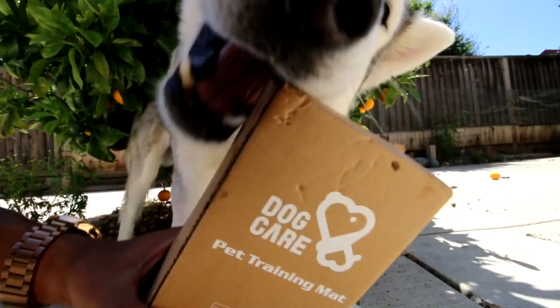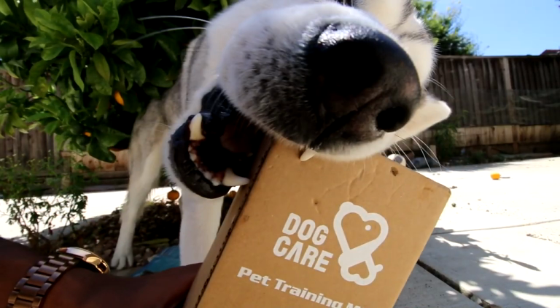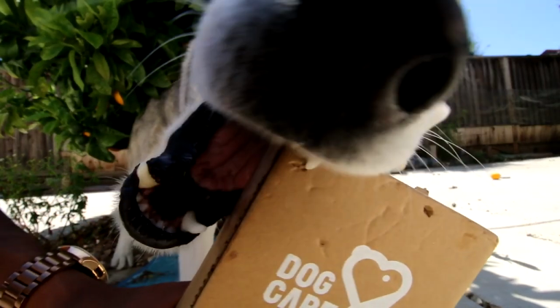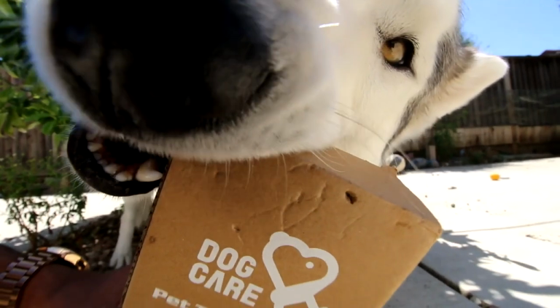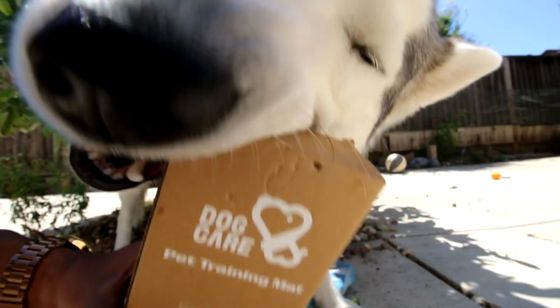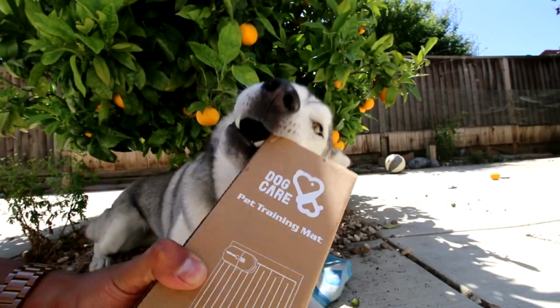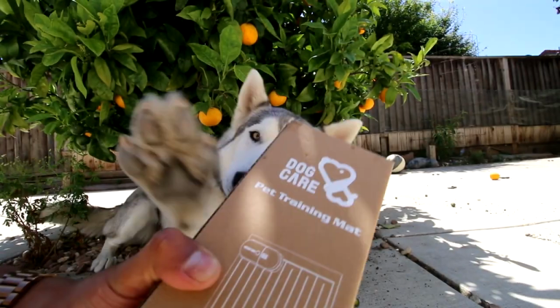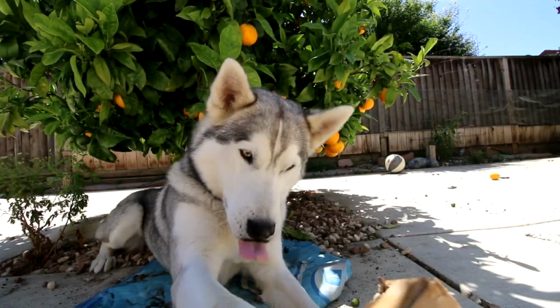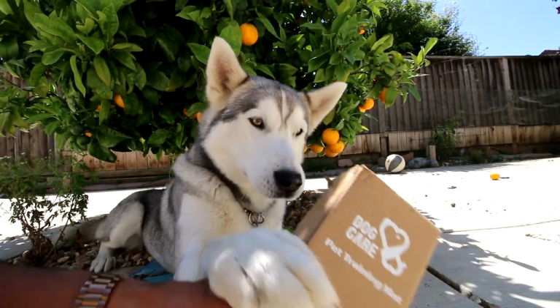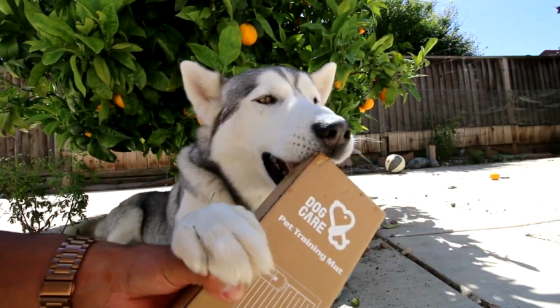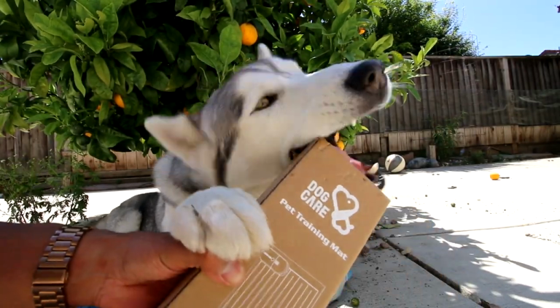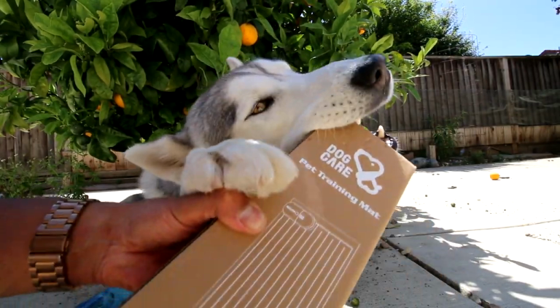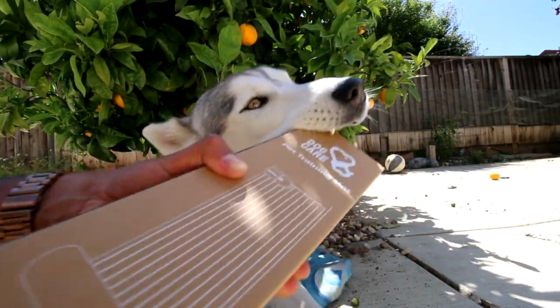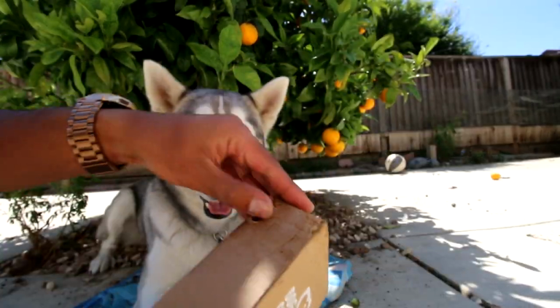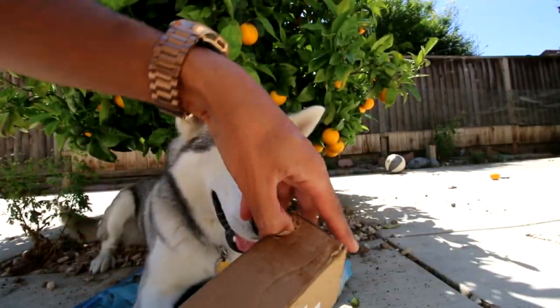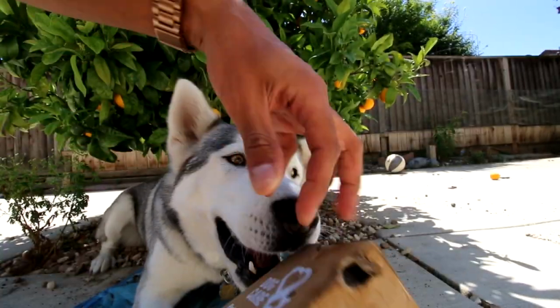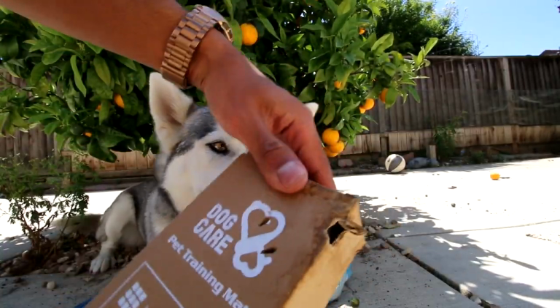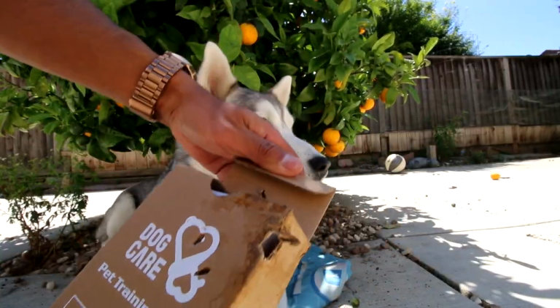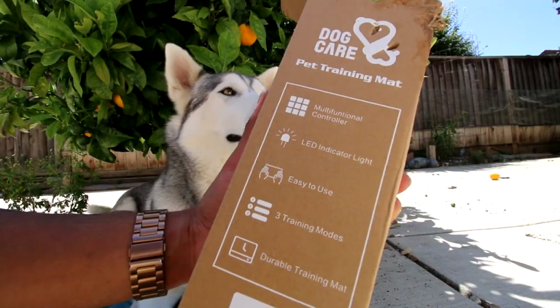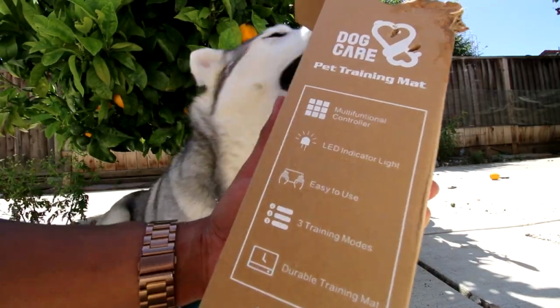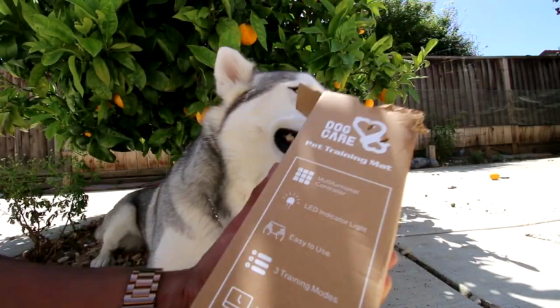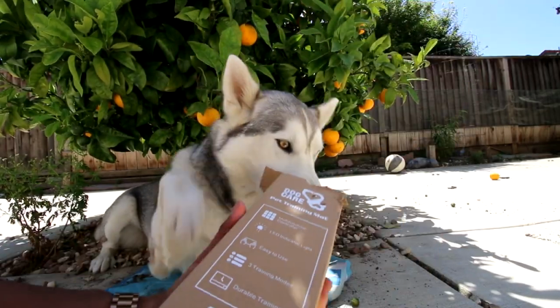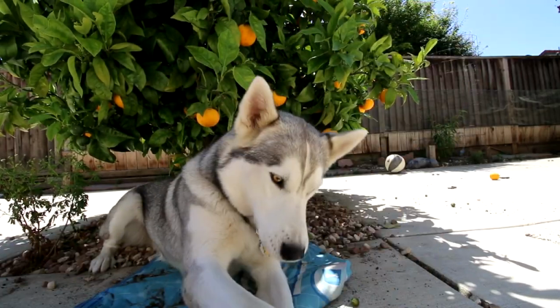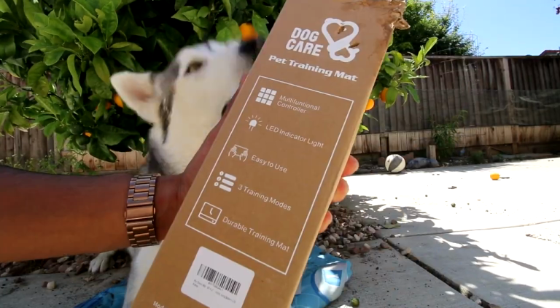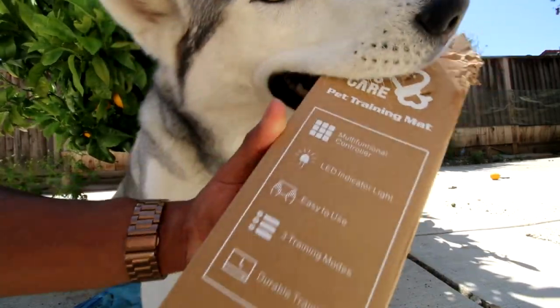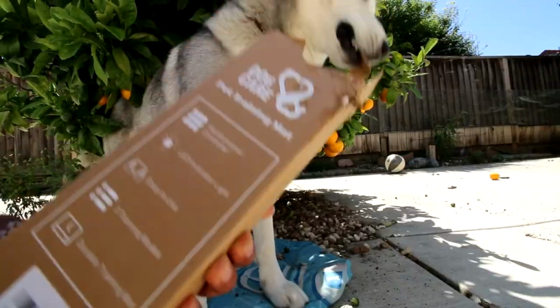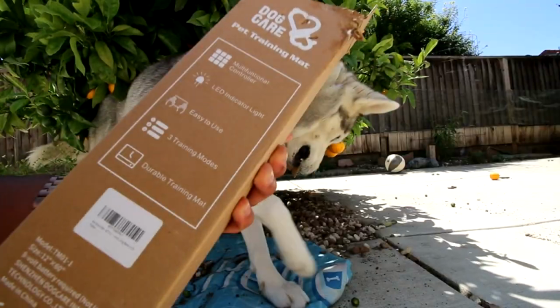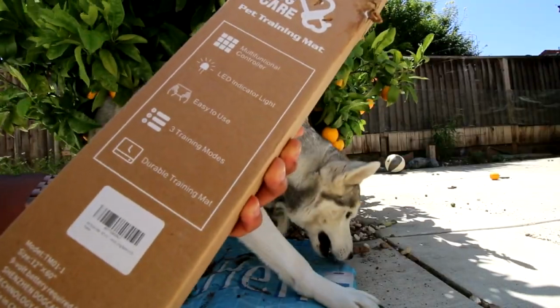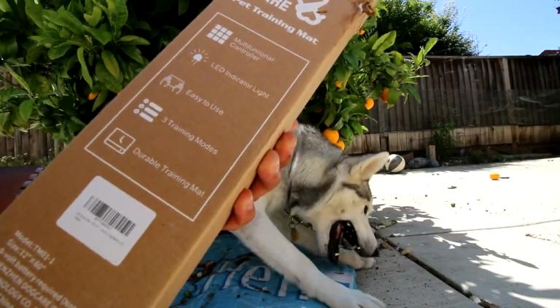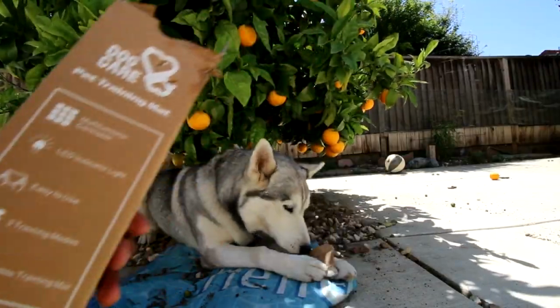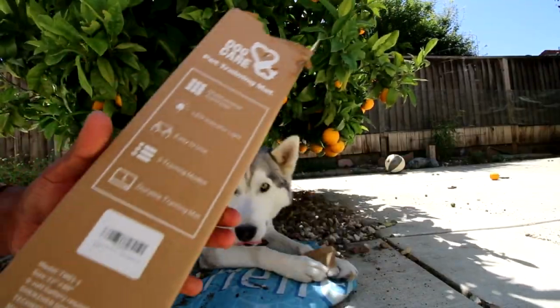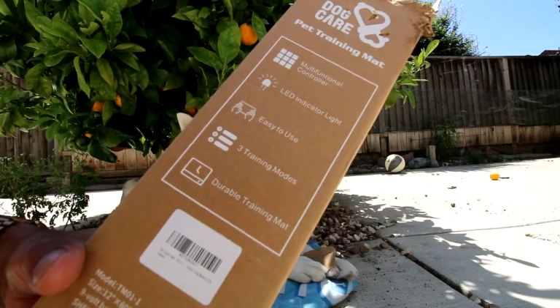We've heard of dog training collars, but I've never heard of a pet training mat. Dog care pet training. Mouth LED indicator light. Durable training mat.